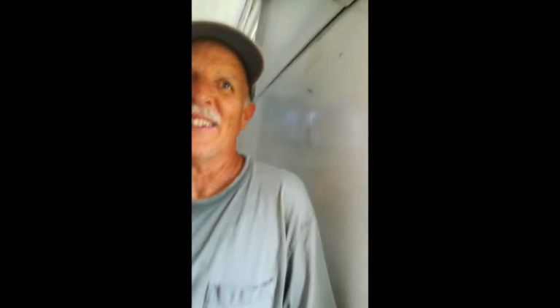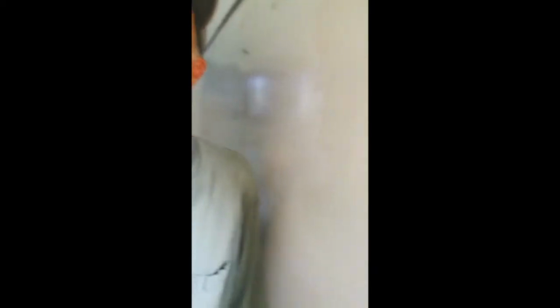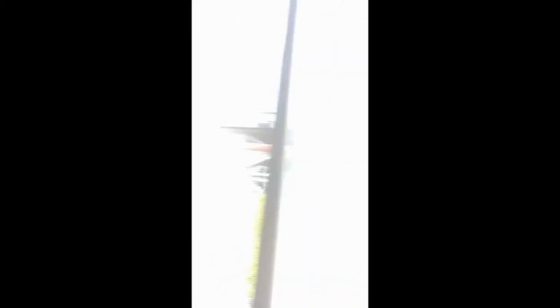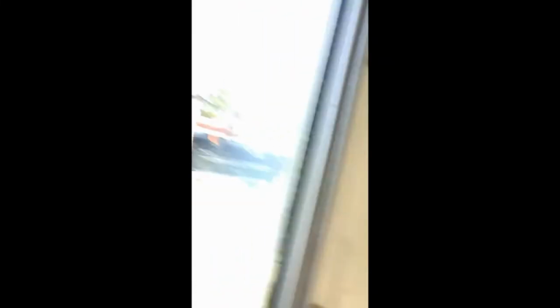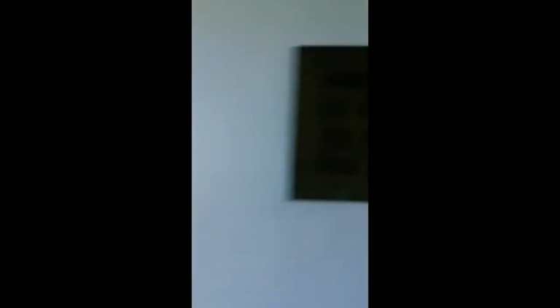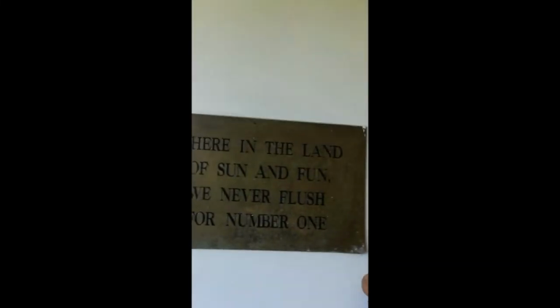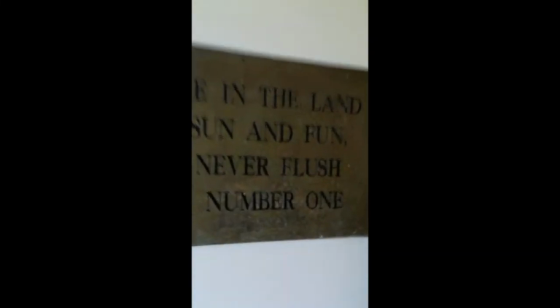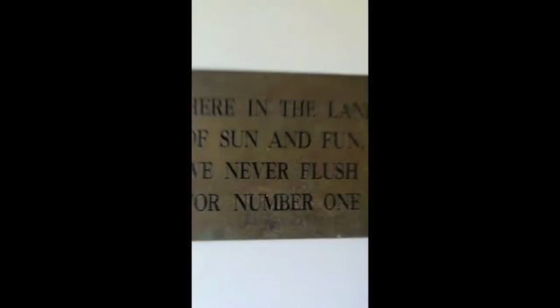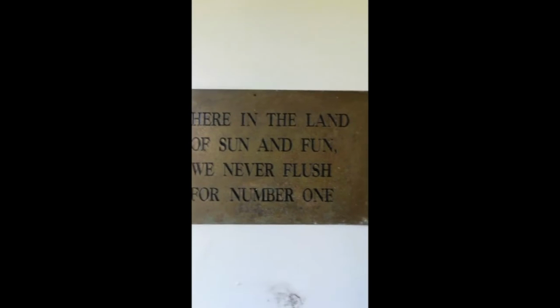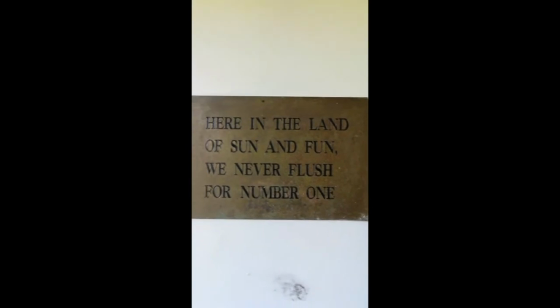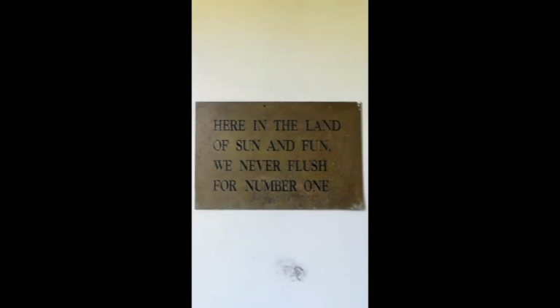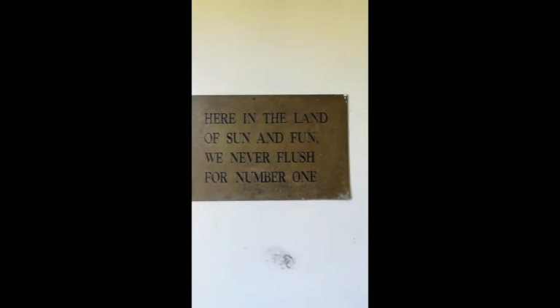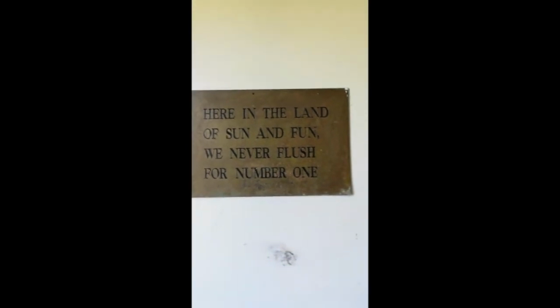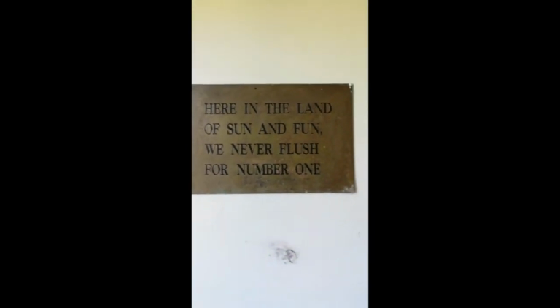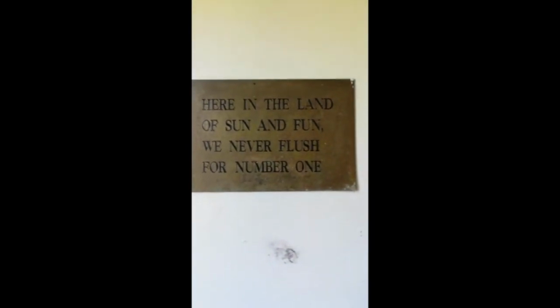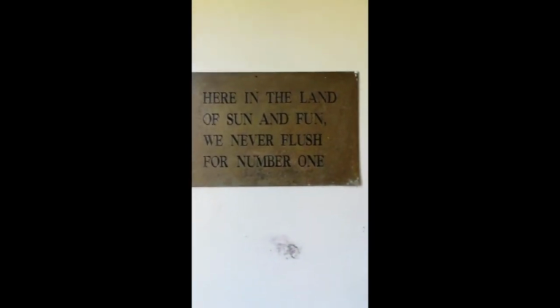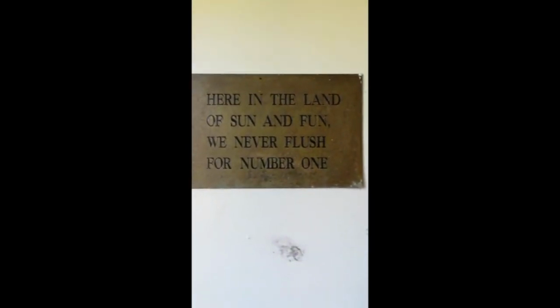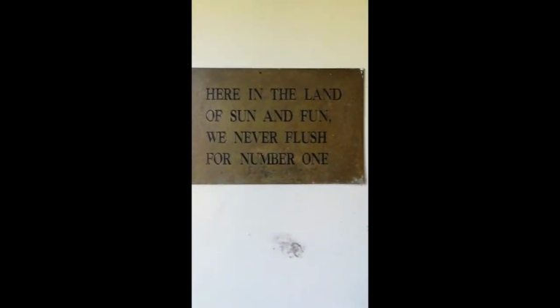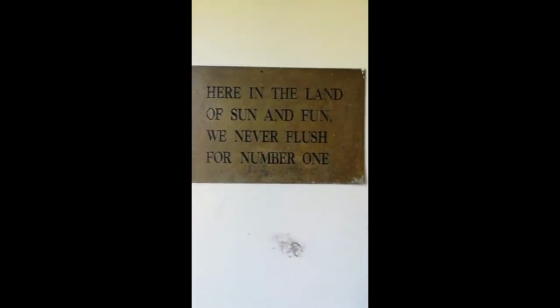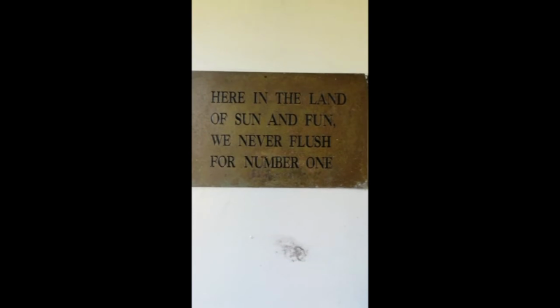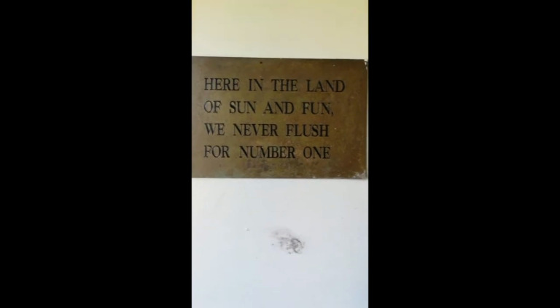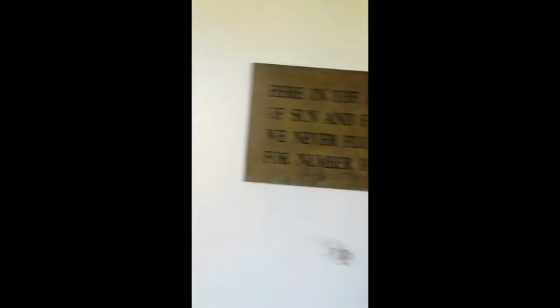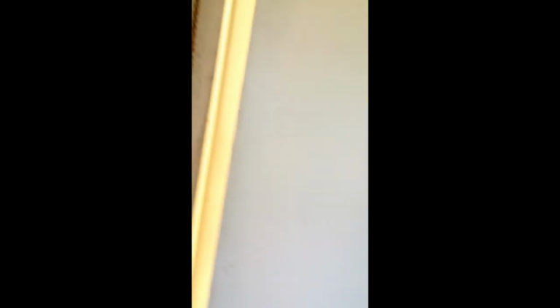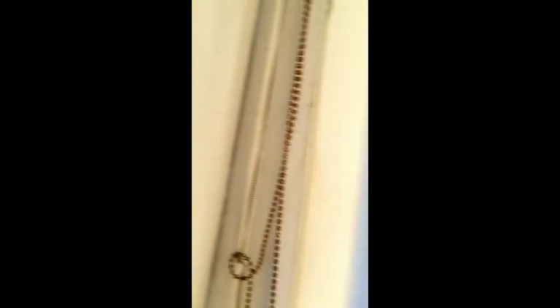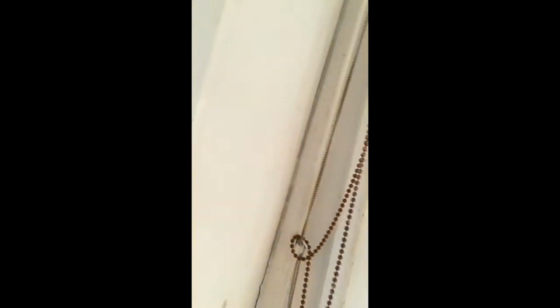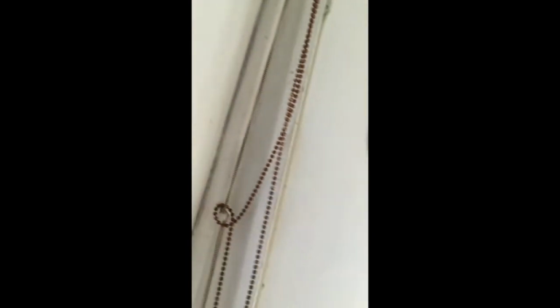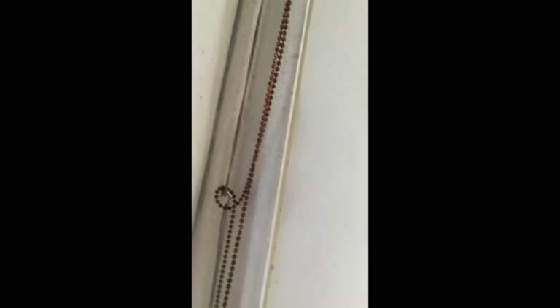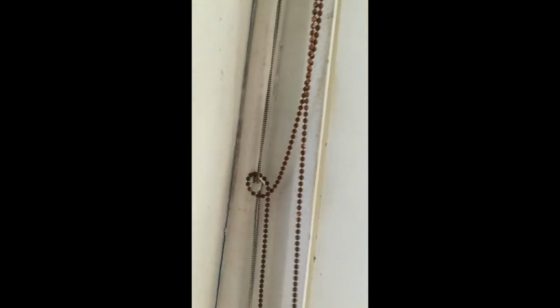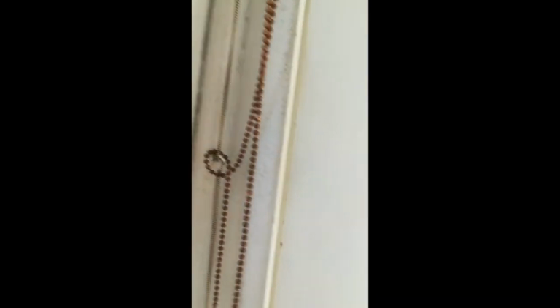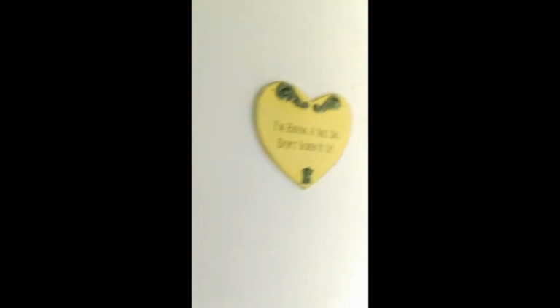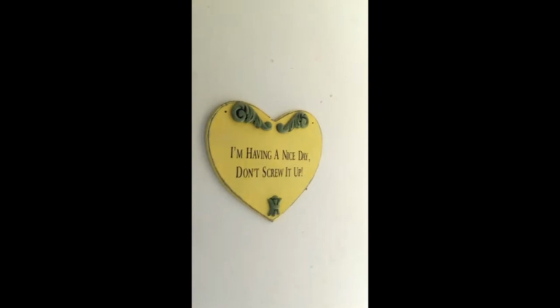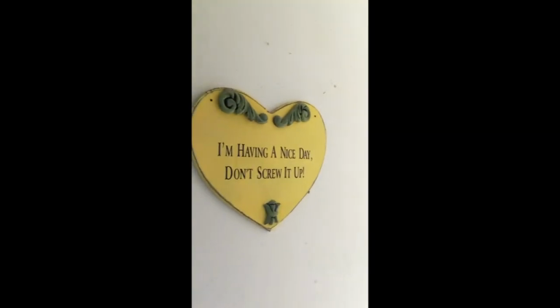Oh, here's the sign to remember: 'Here in the land of sun and fun, we never flush for number one.' Of course. And another one: 'I'm having a nice day. Don't screw it up.'